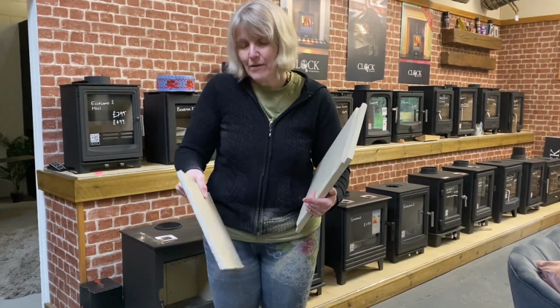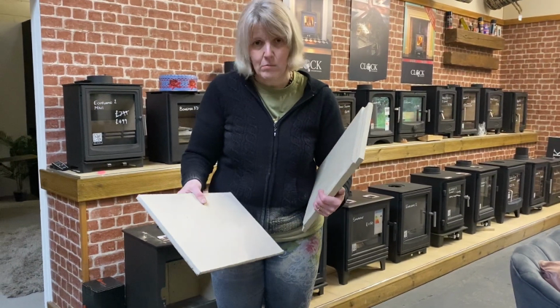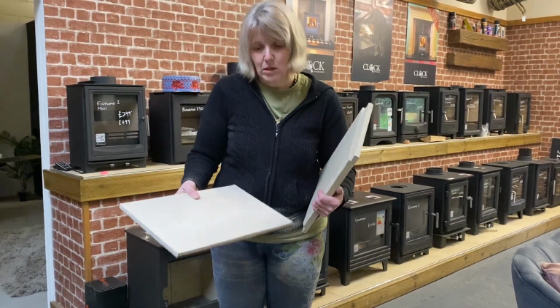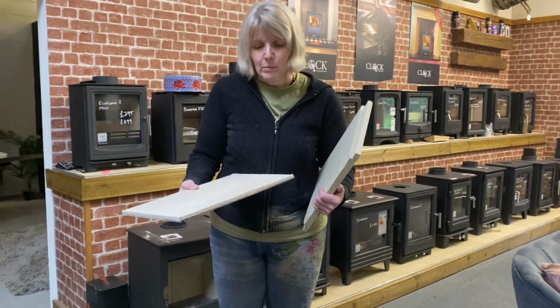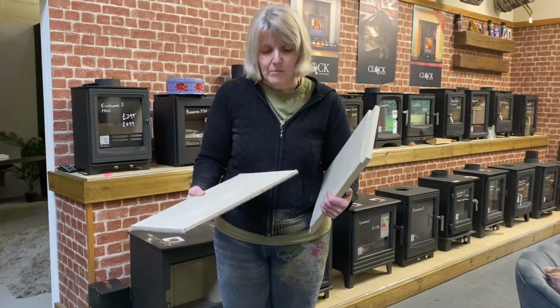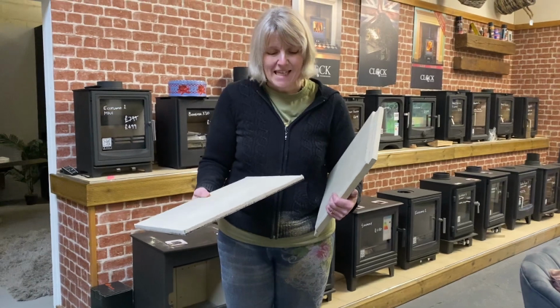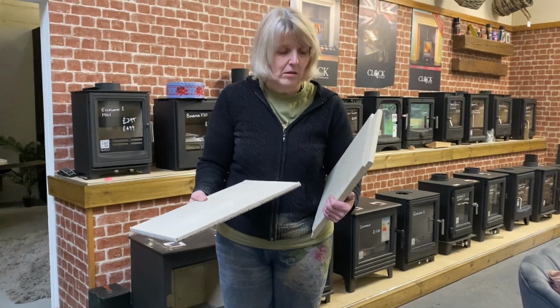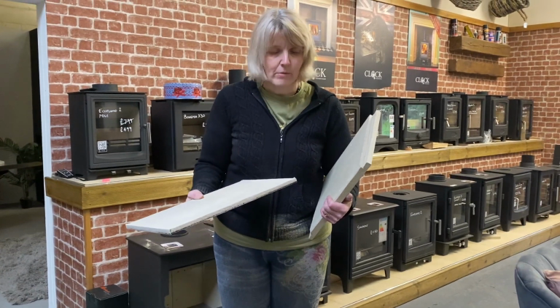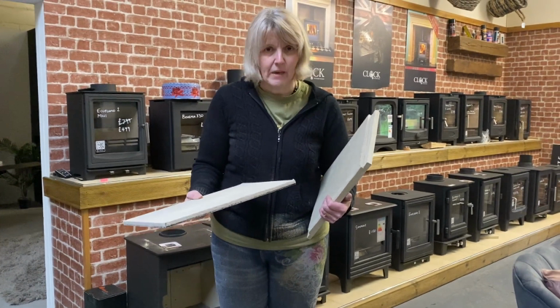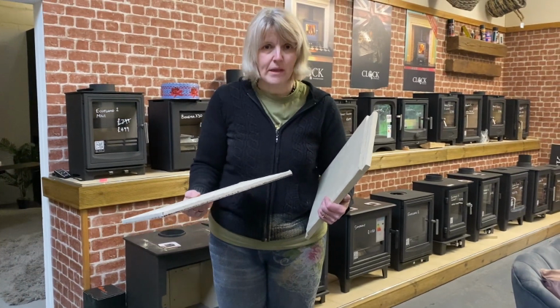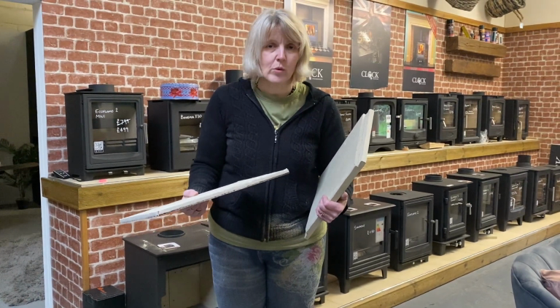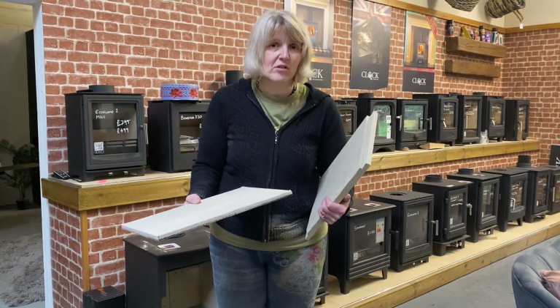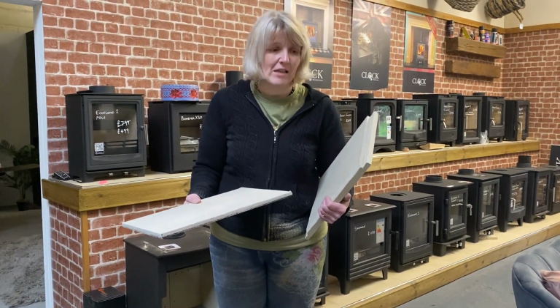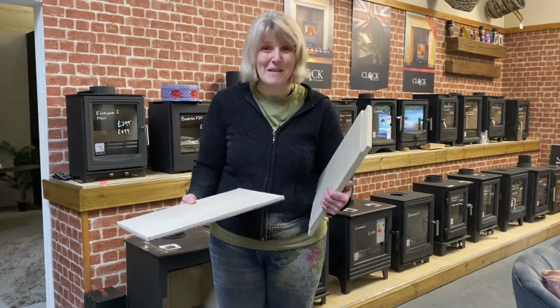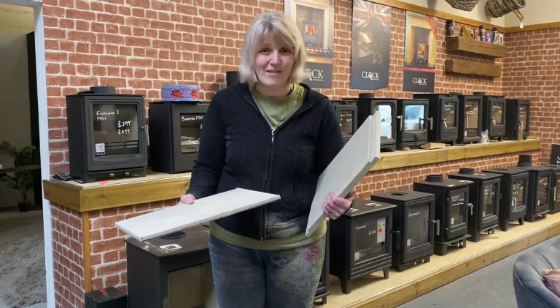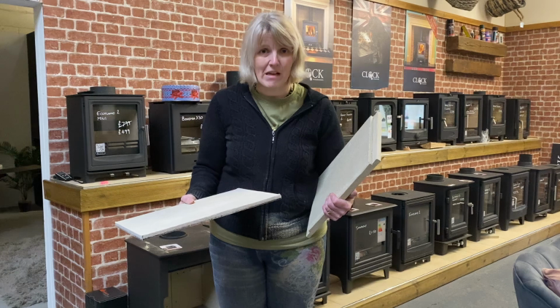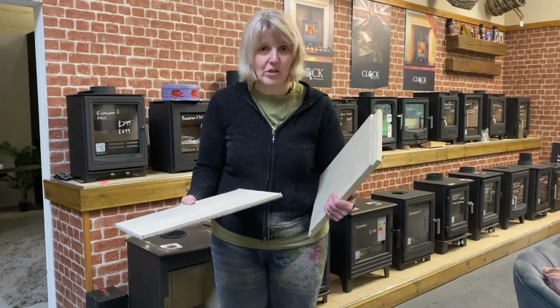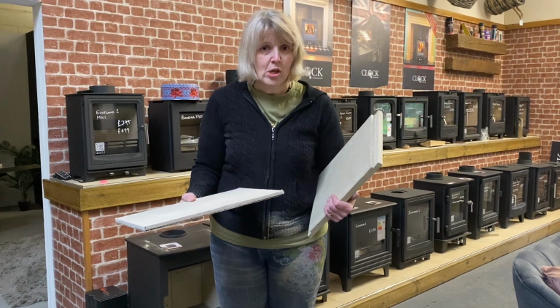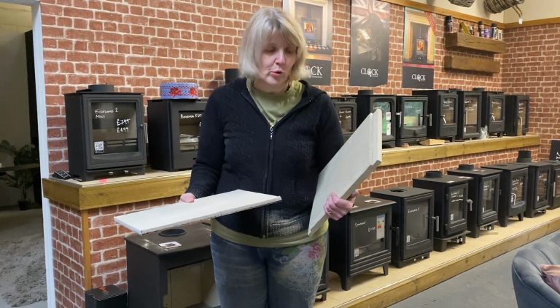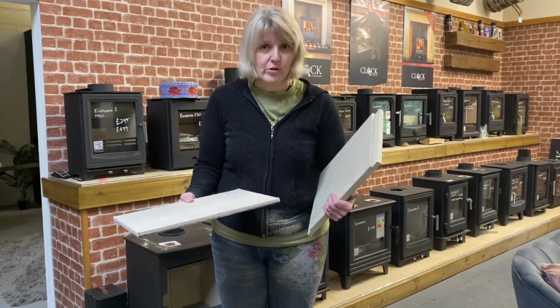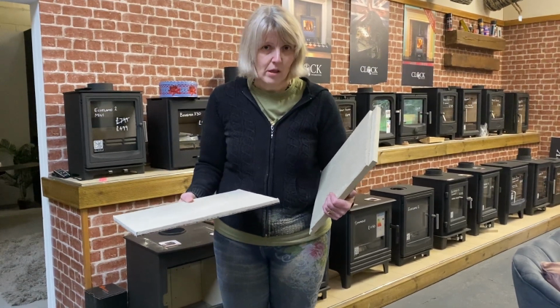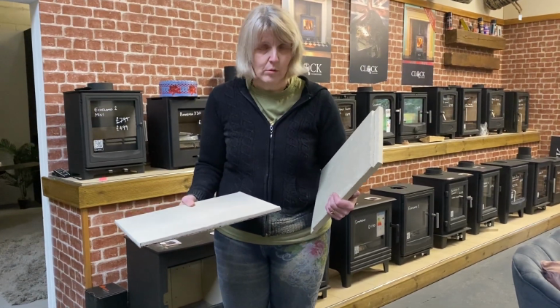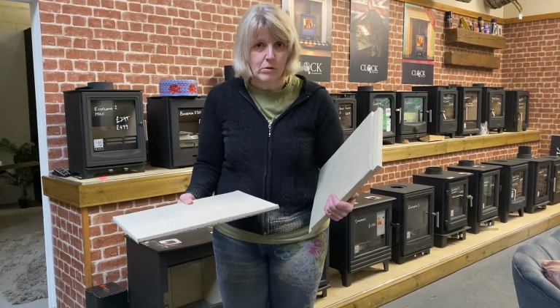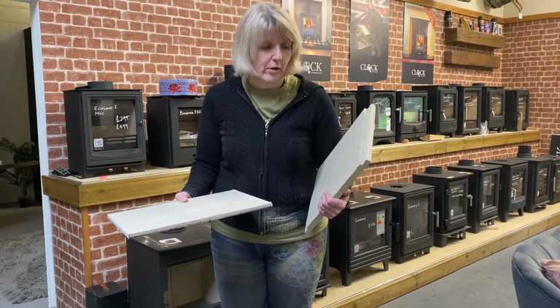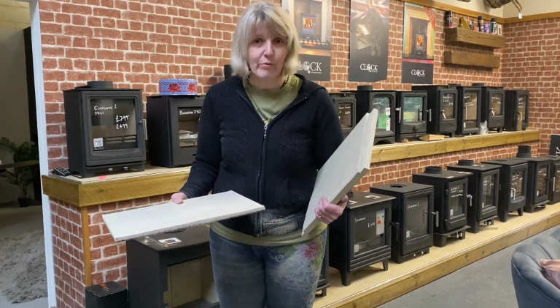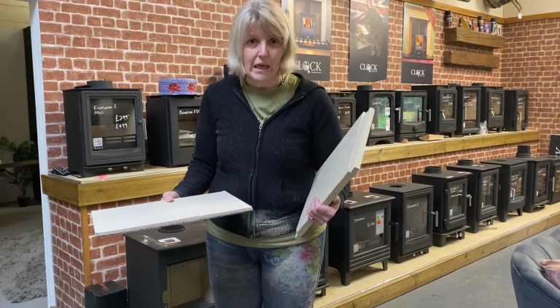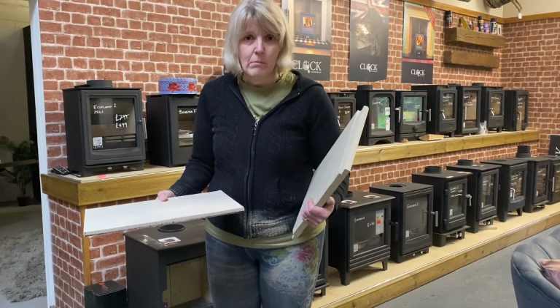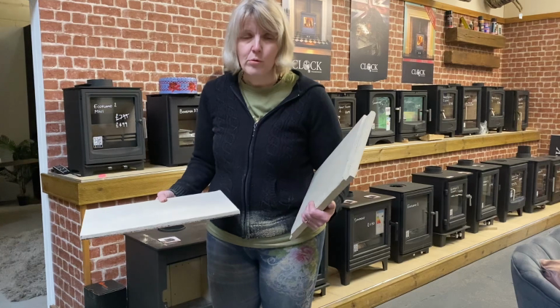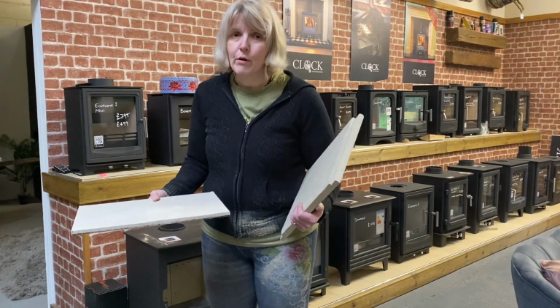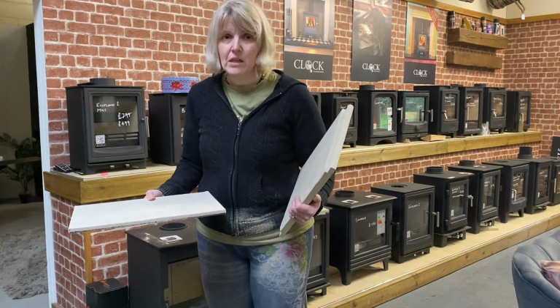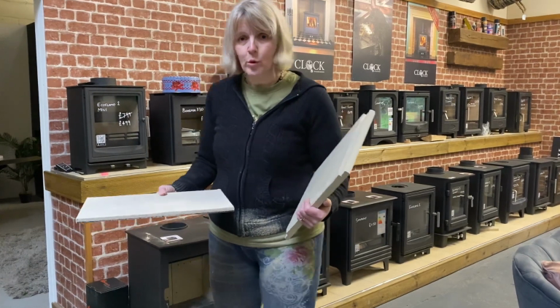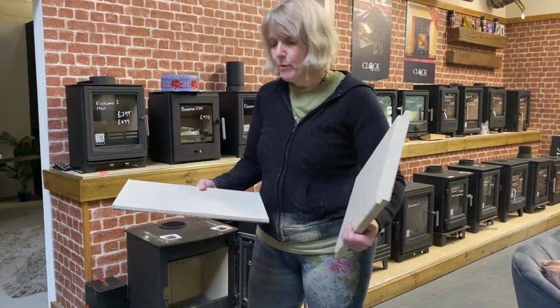It's a different type of material but vermiculite easily does the same job if not better. What you have to remember is that vermiculite is very fragile, so don't go dunting it with logs or you could break it. Make sure you put your logs in gently.